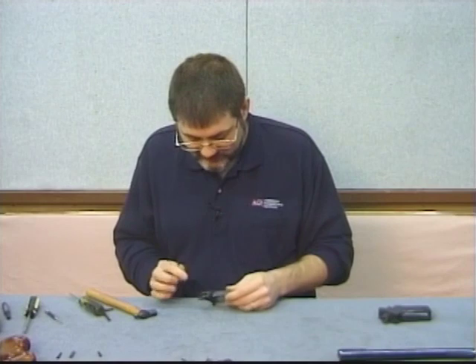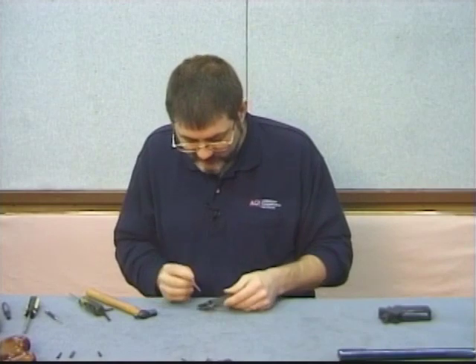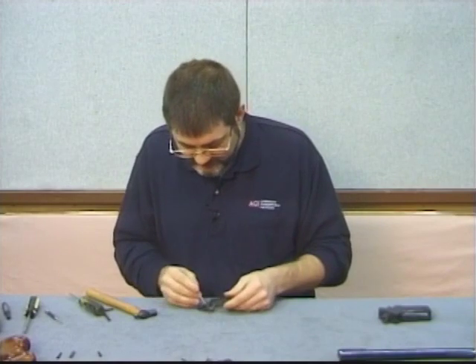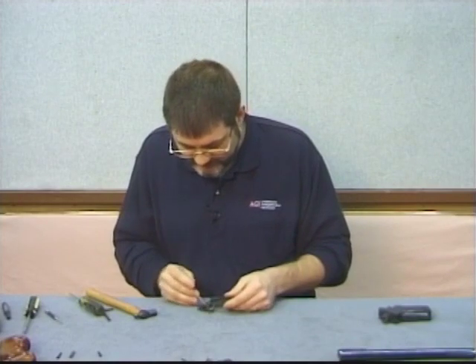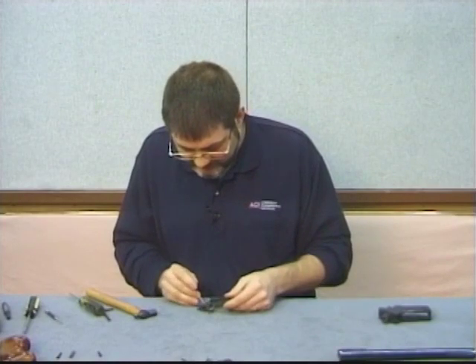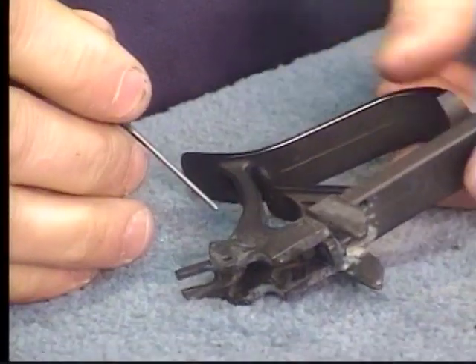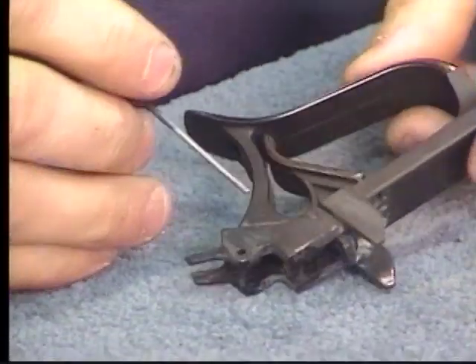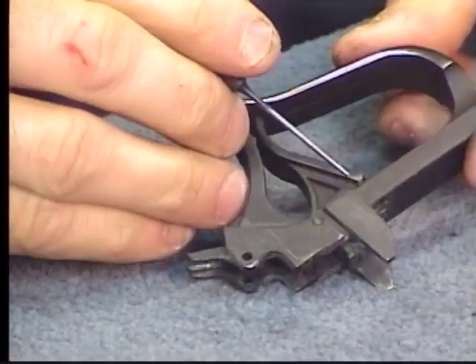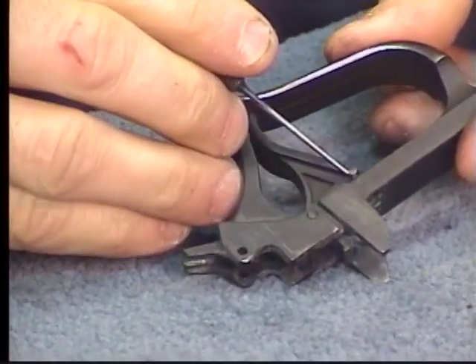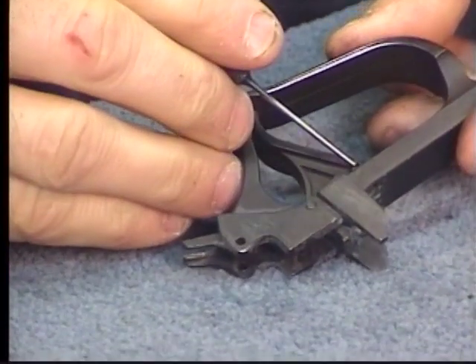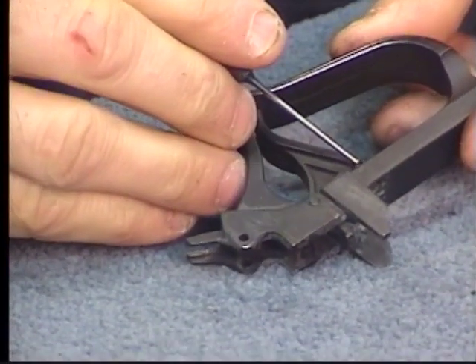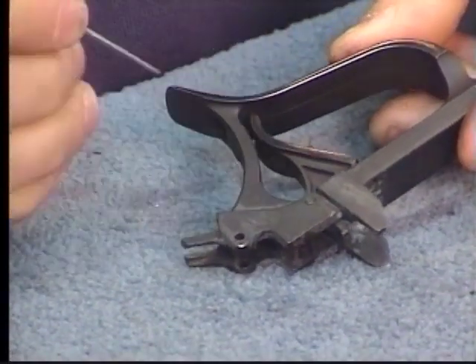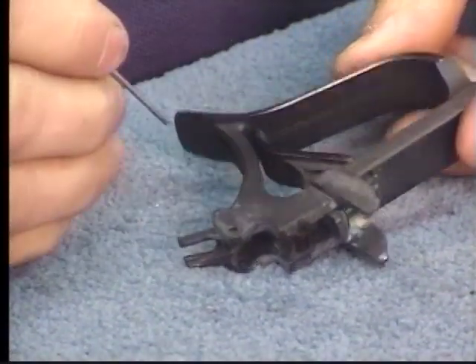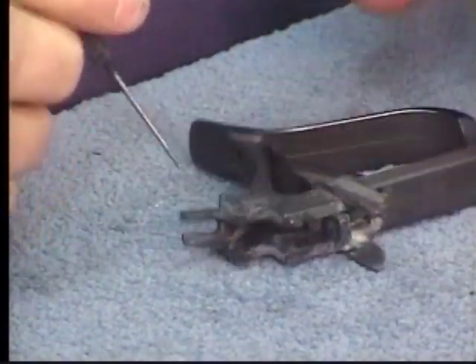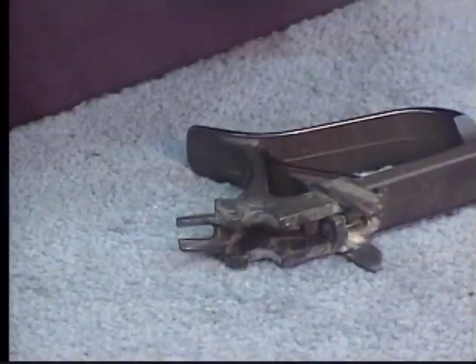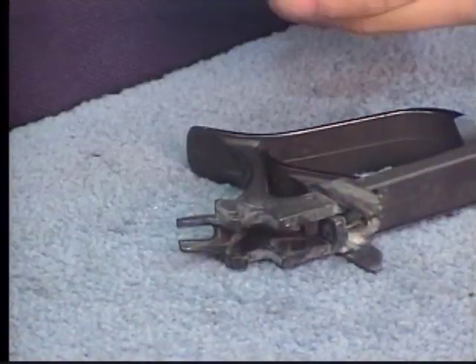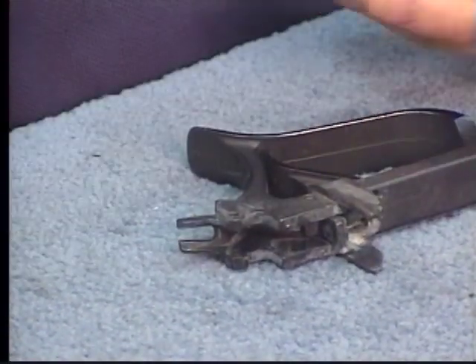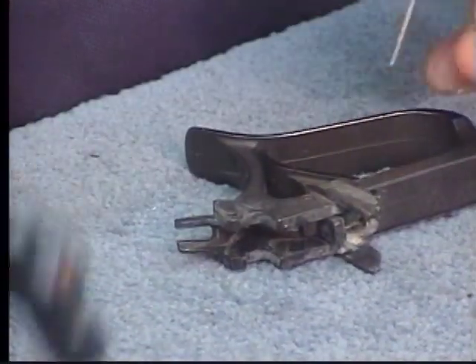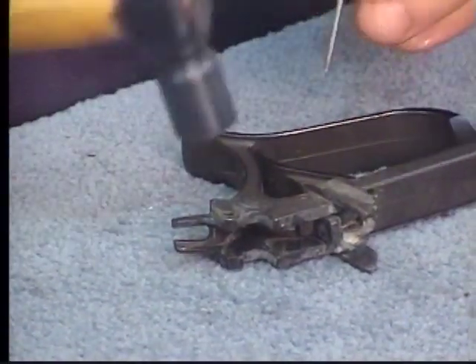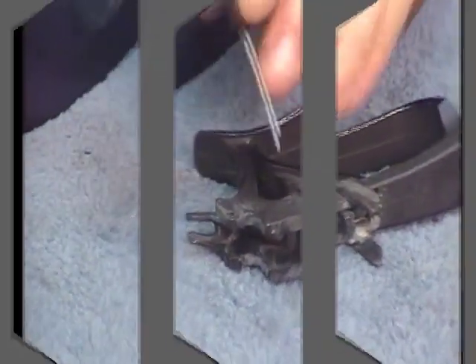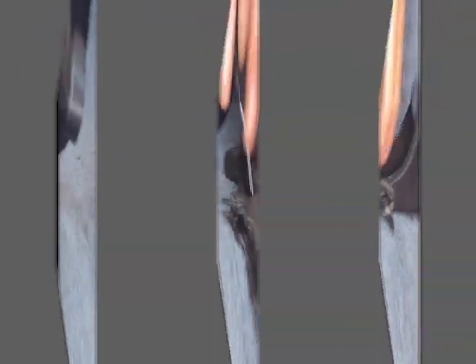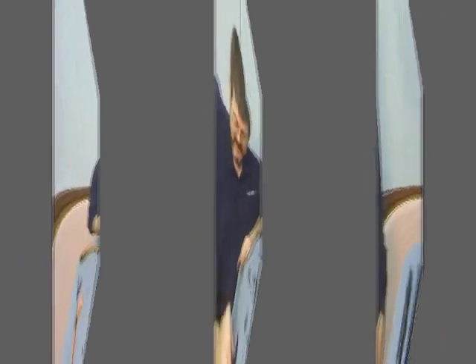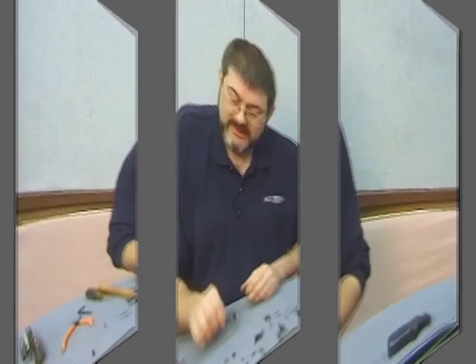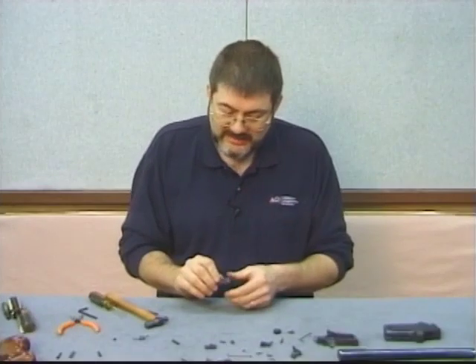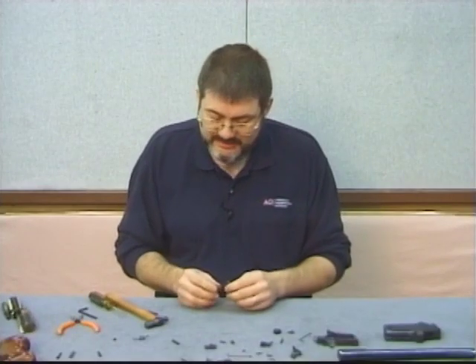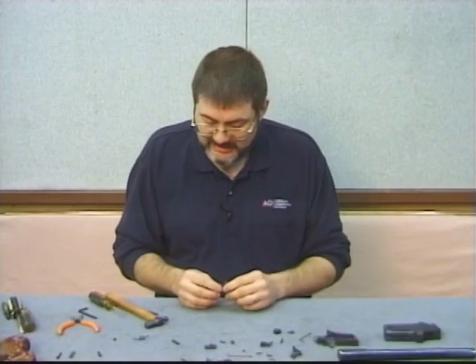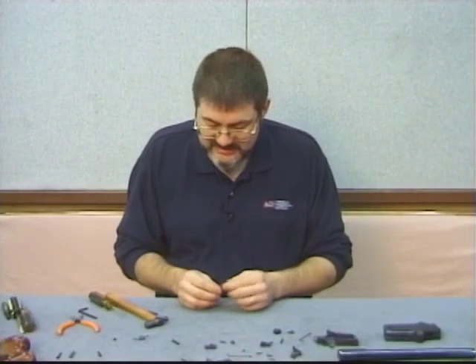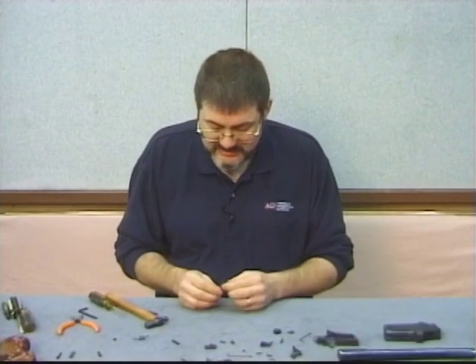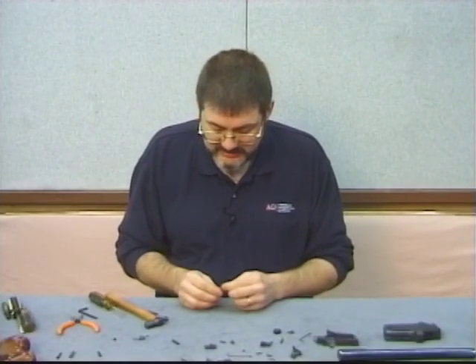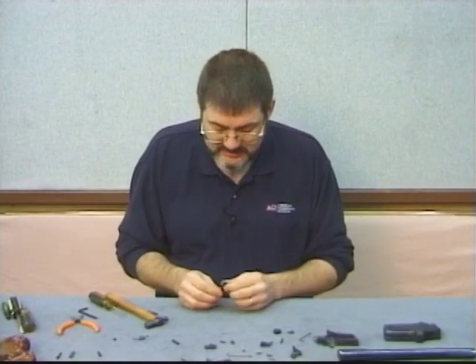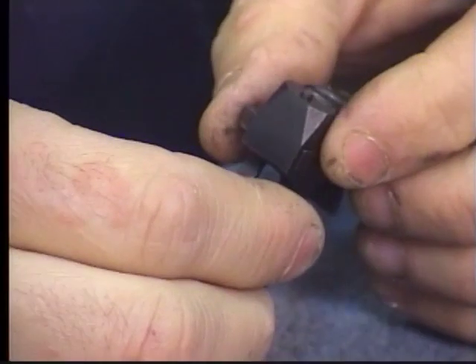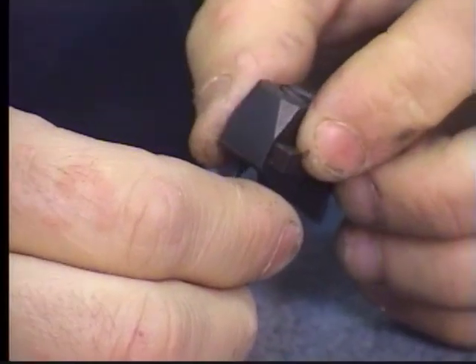We've got the trigger and a little allen screw right there. Let's go ahead and take the trigger out — it's held in place by this. Last but not least, the old style hammer.